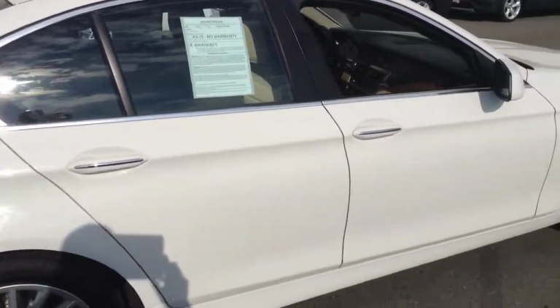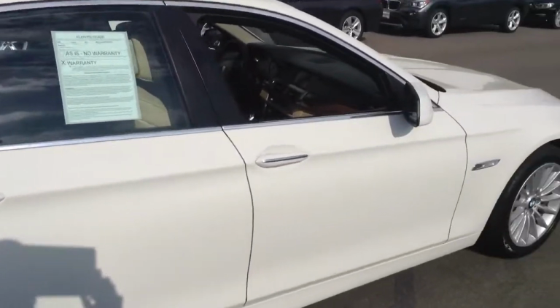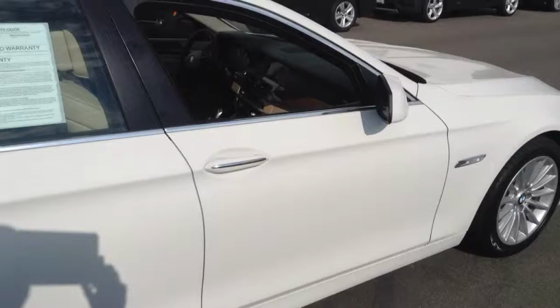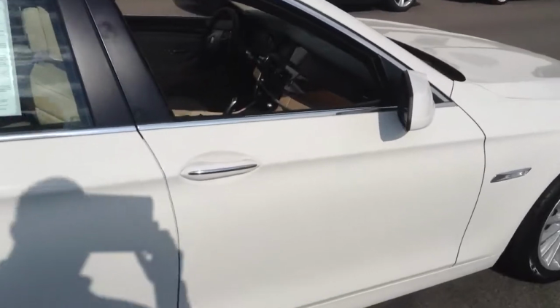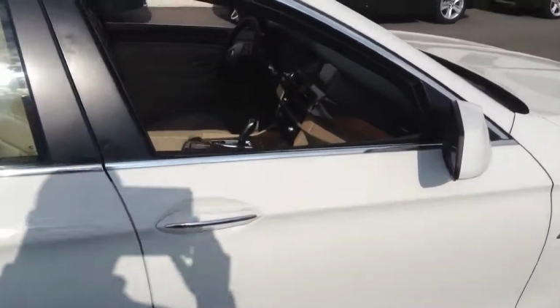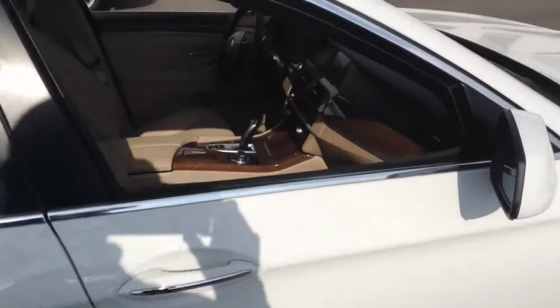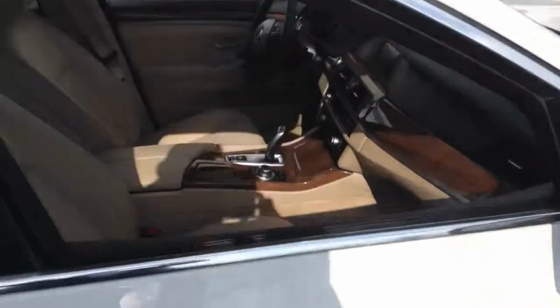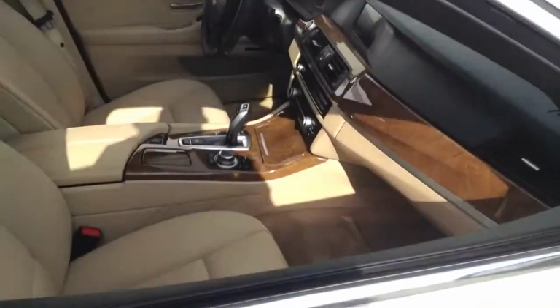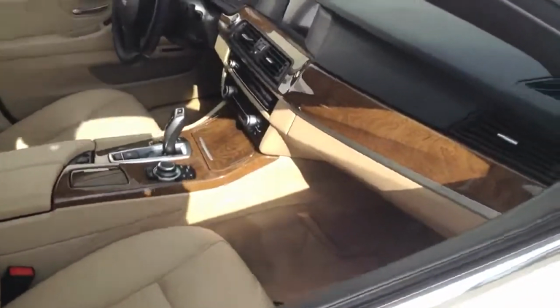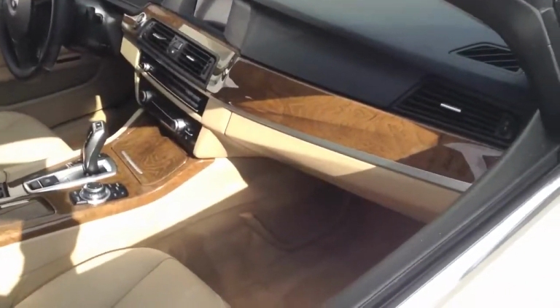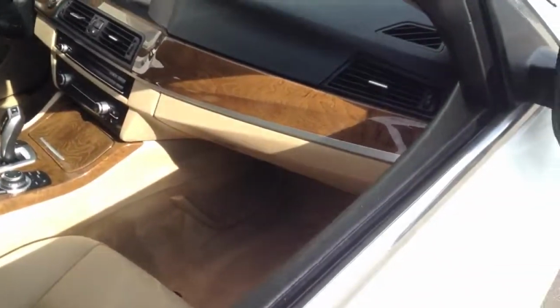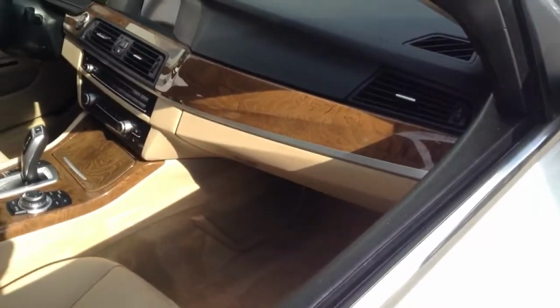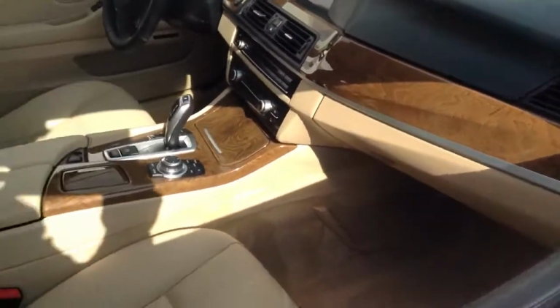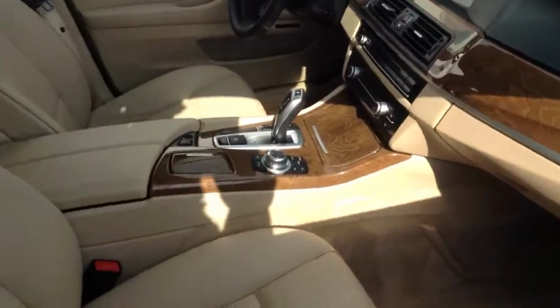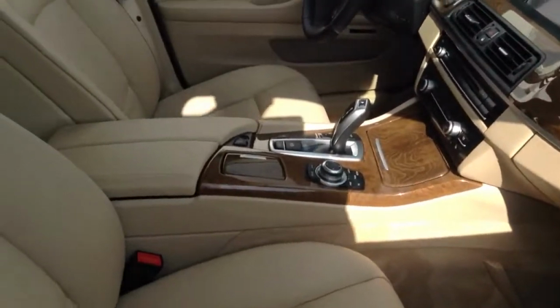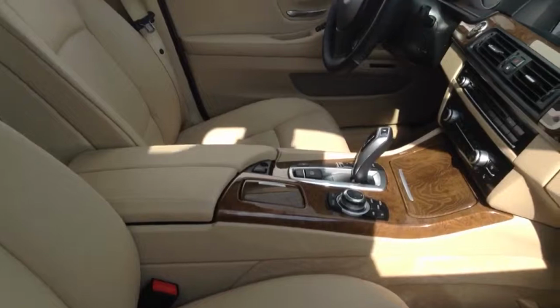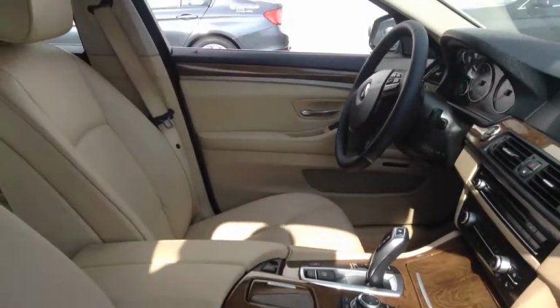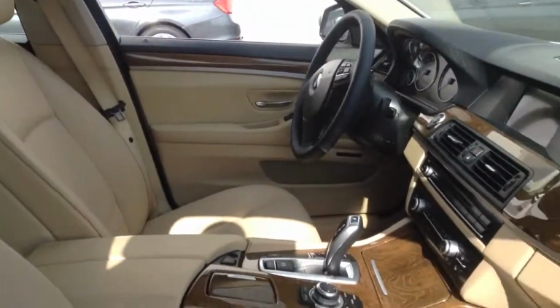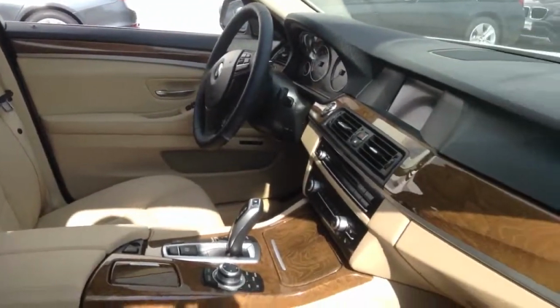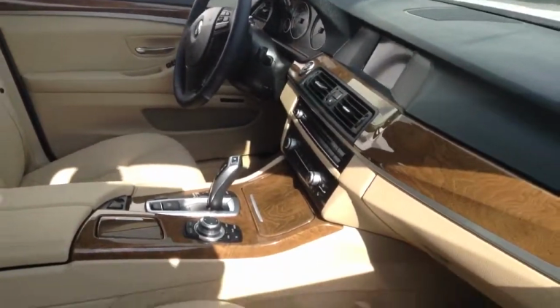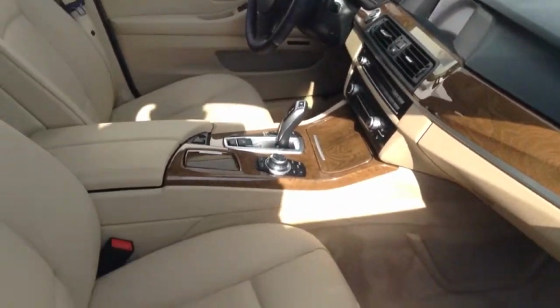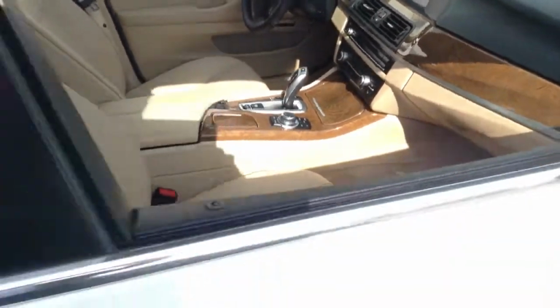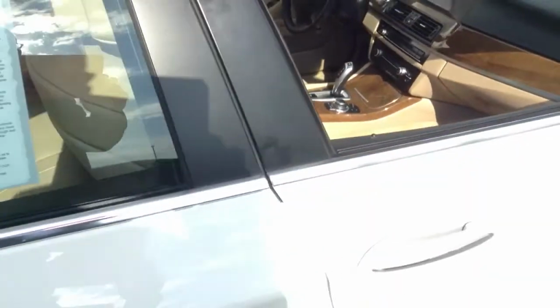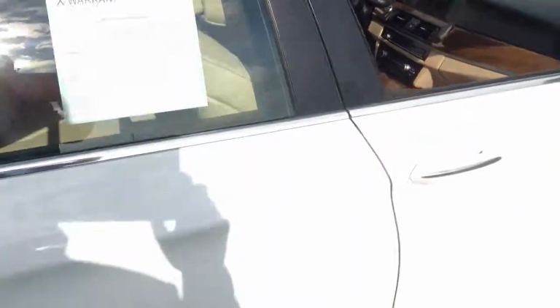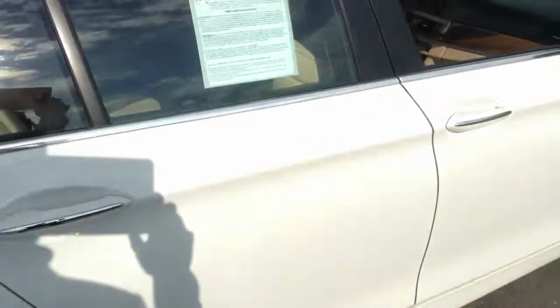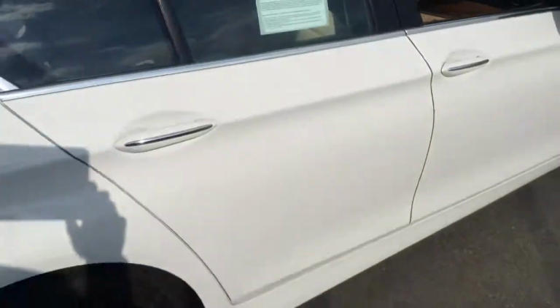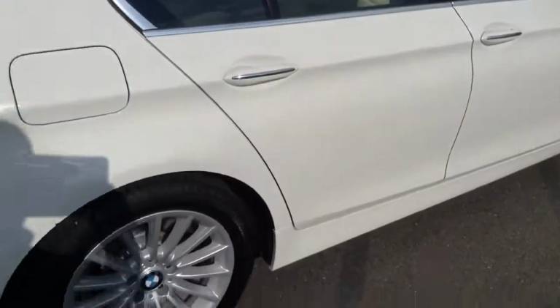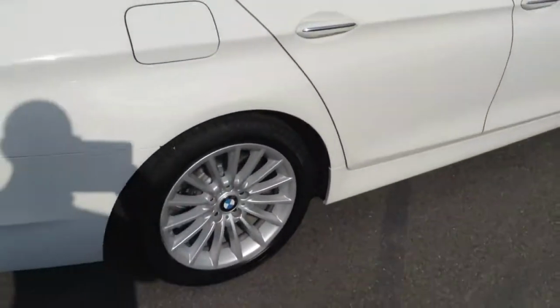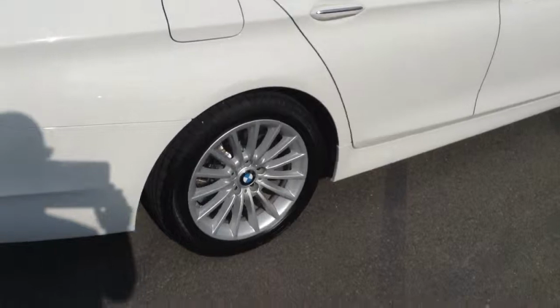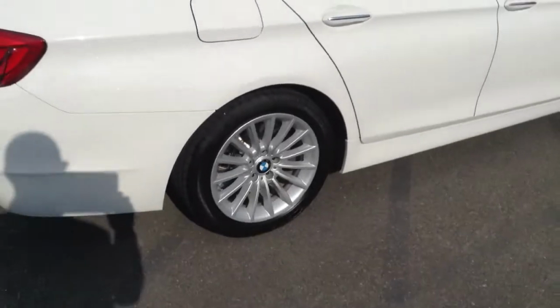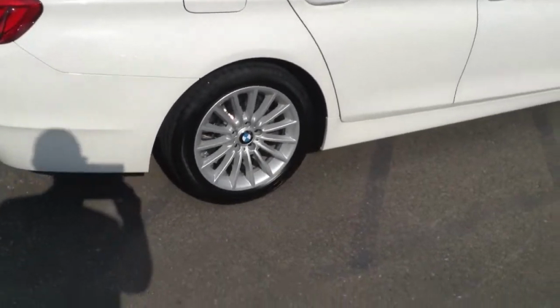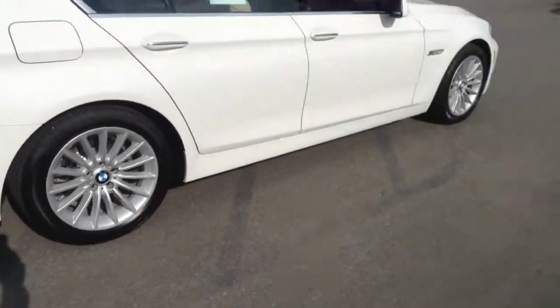As you can tell, it has tan beige interior with the very nice wood trim, cold weather package, navigation, and the special wheels on them as you can tell.